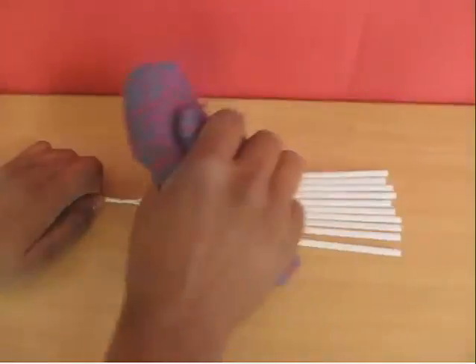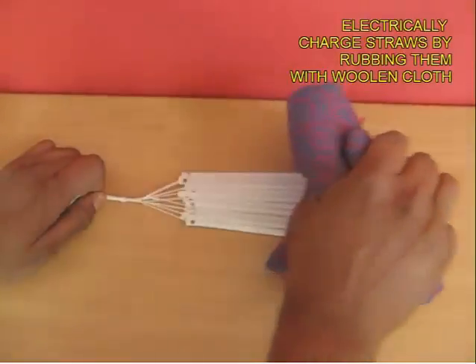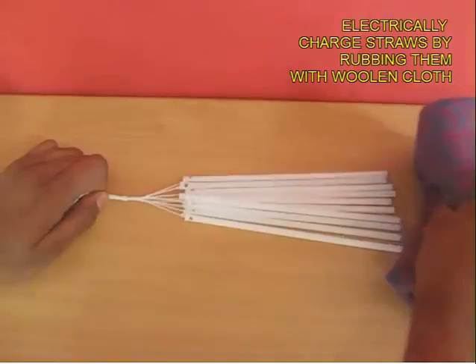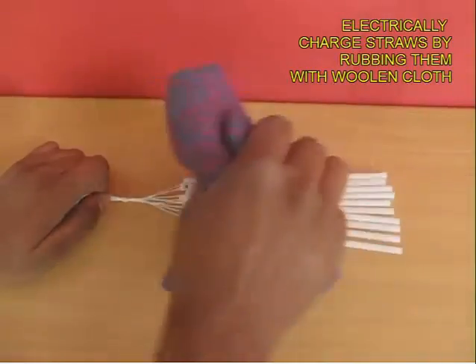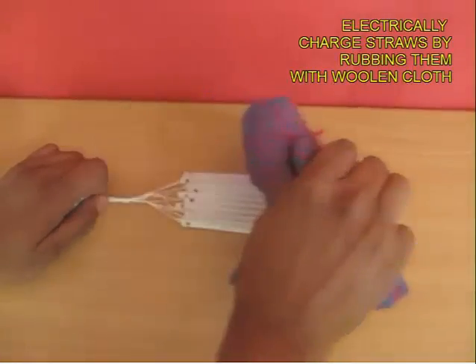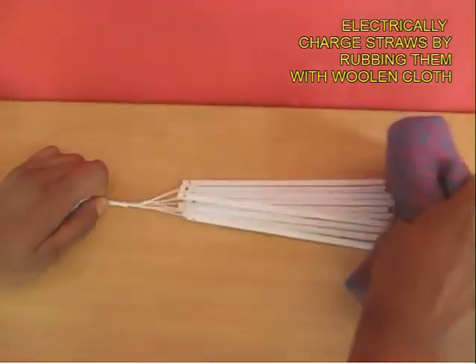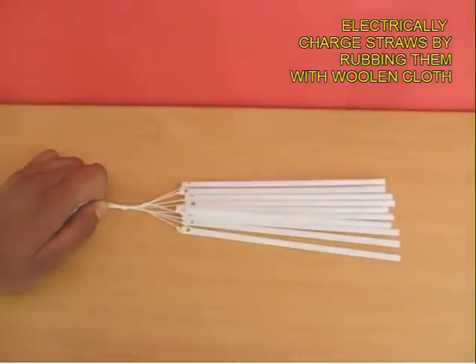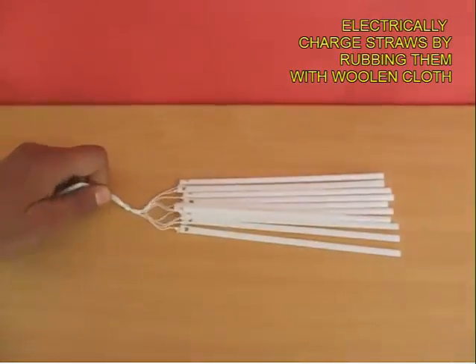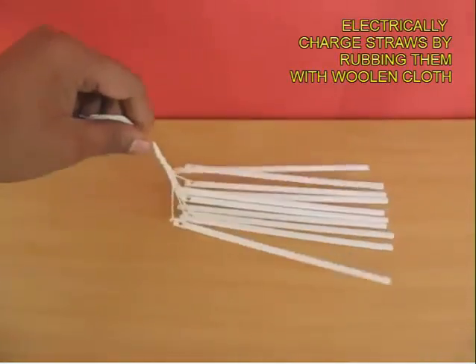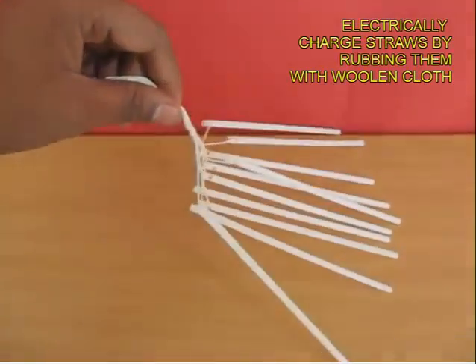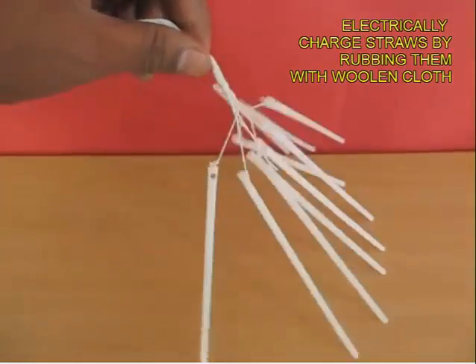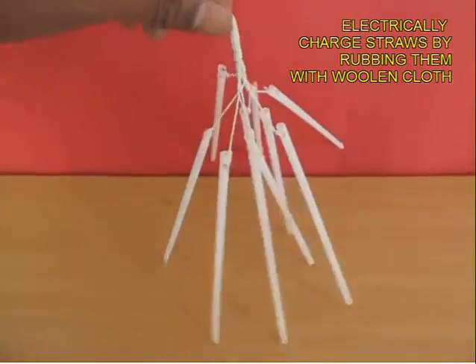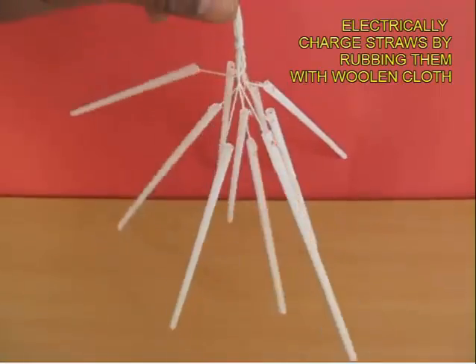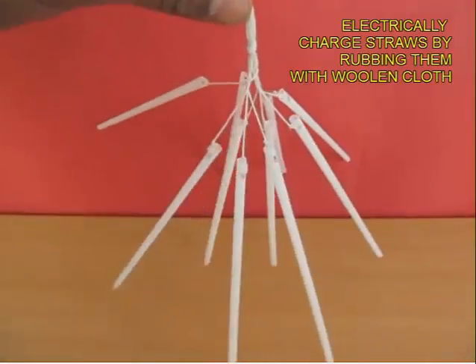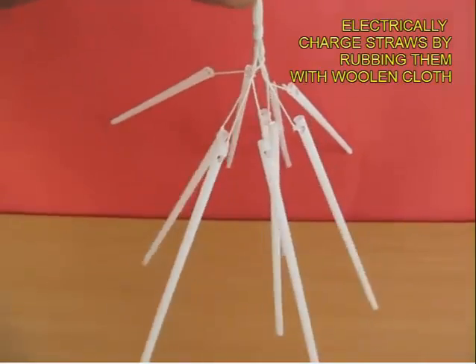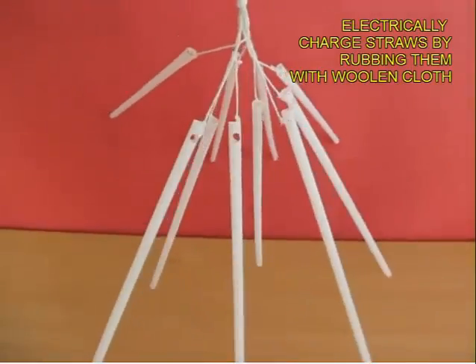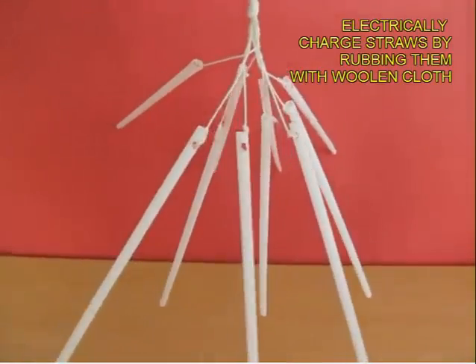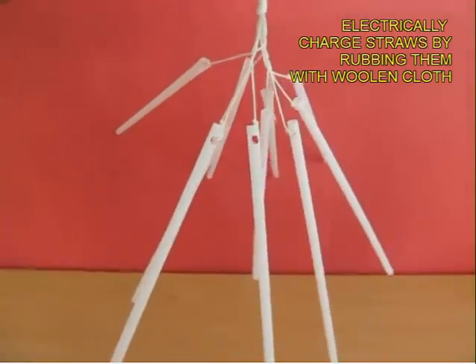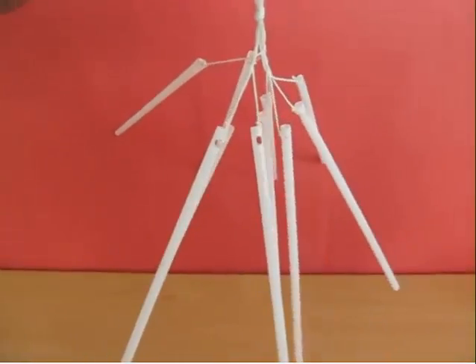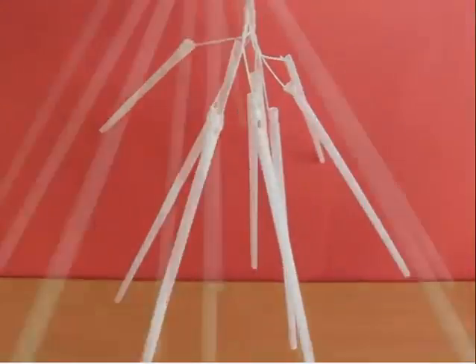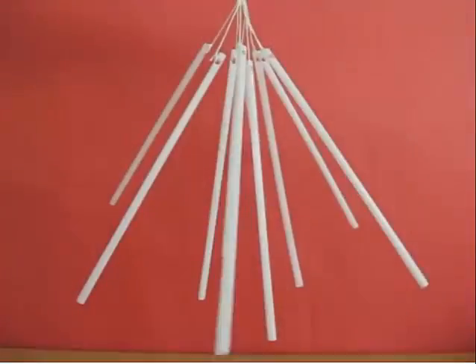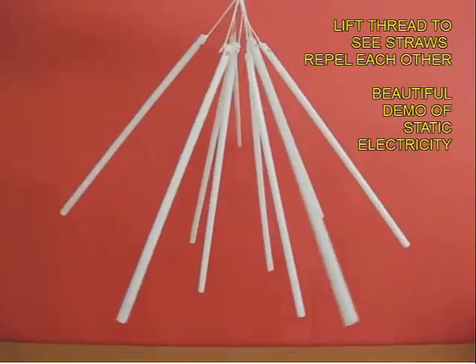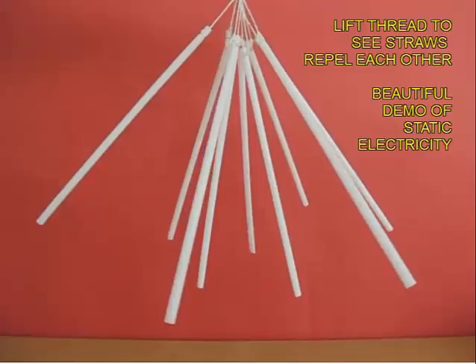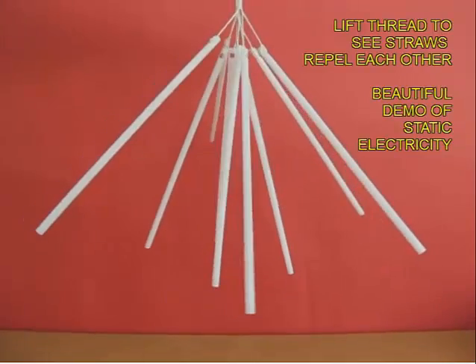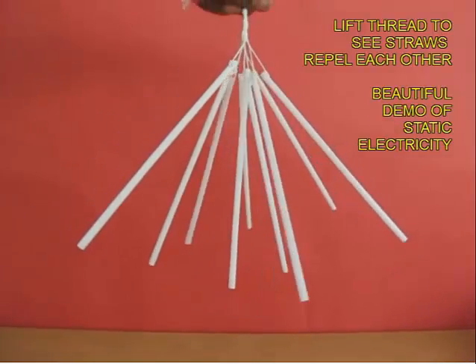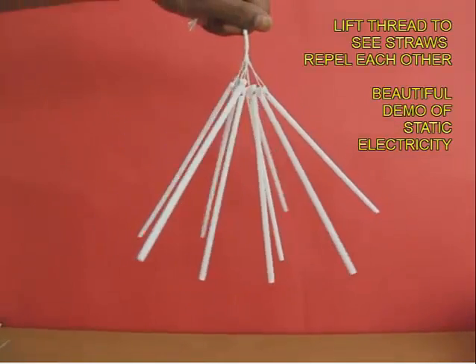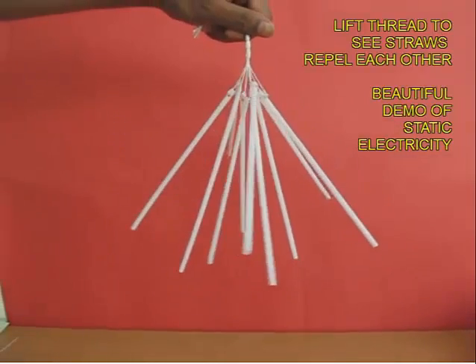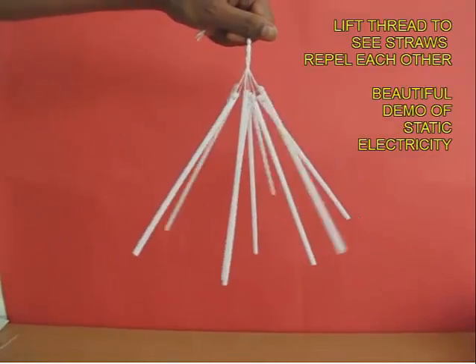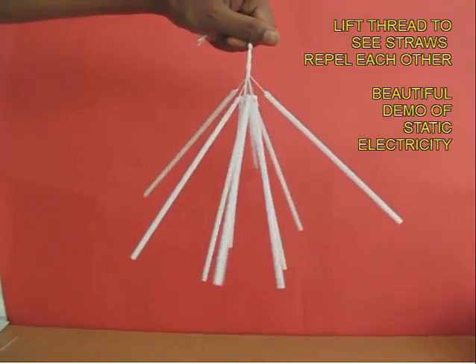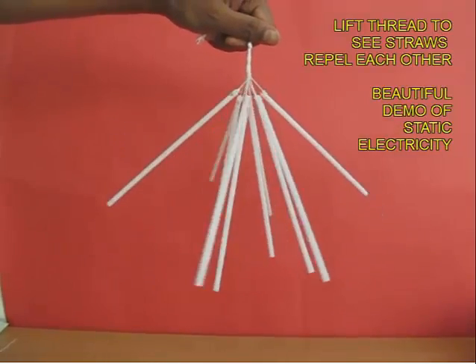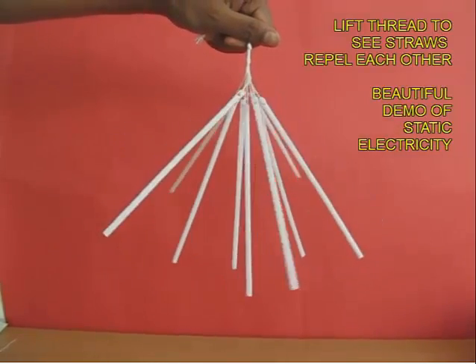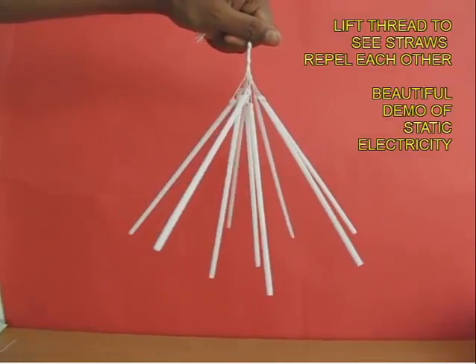Now rub all 10 straws with the woolen cloth. If you lift them, you see magic — all the straws have been charged with the same polarity and hence they repel each other. This is a beautiful demonstration of static electricity.